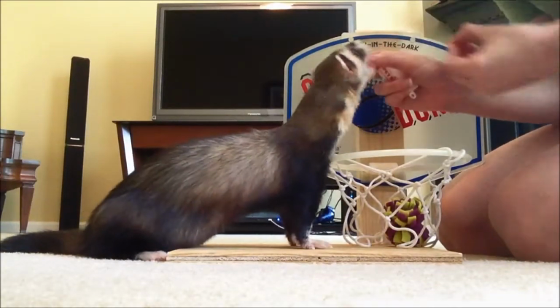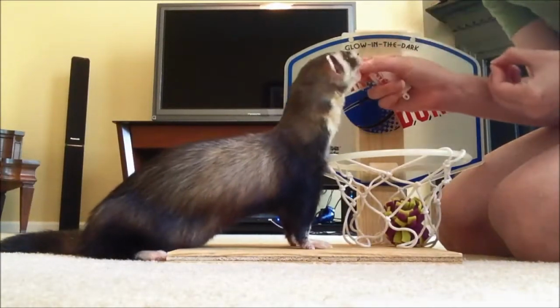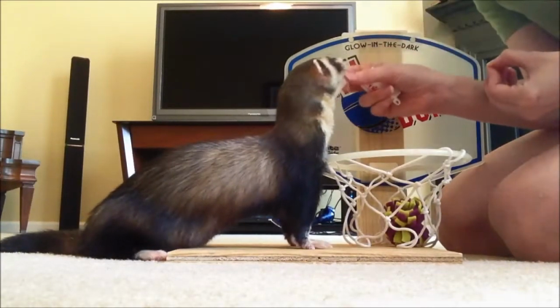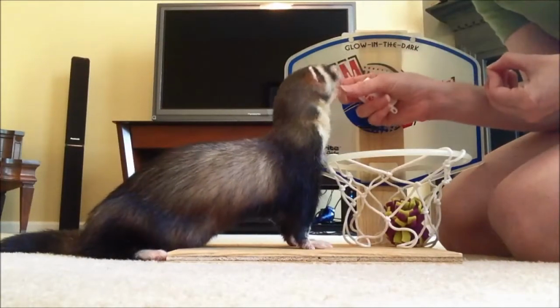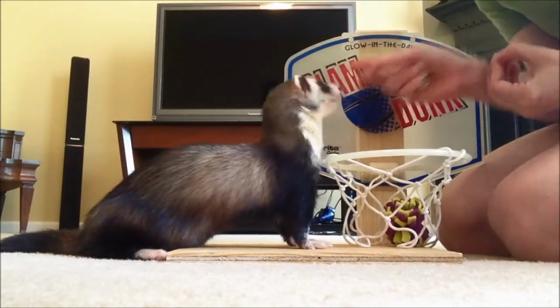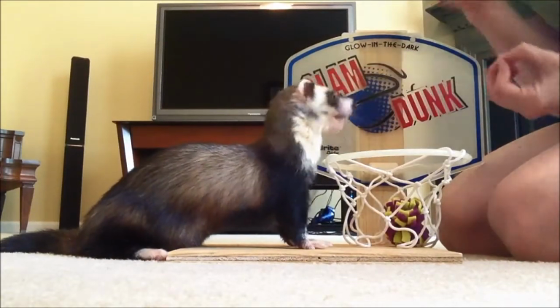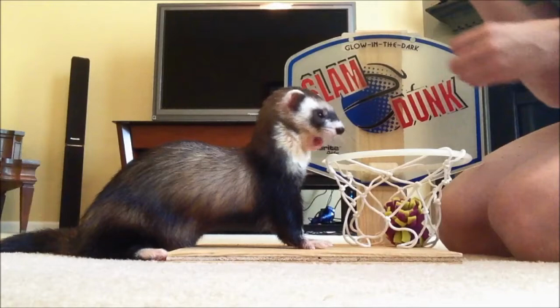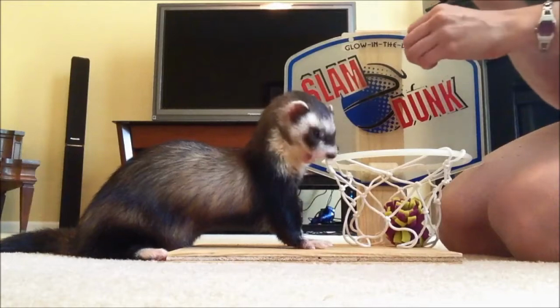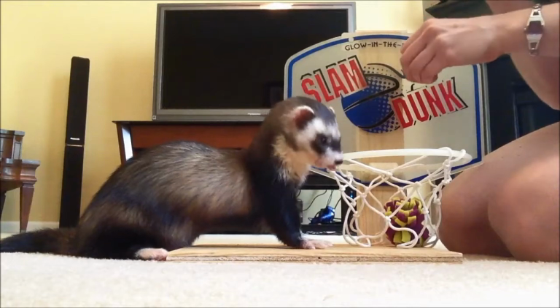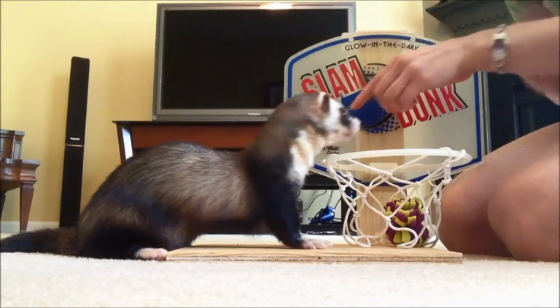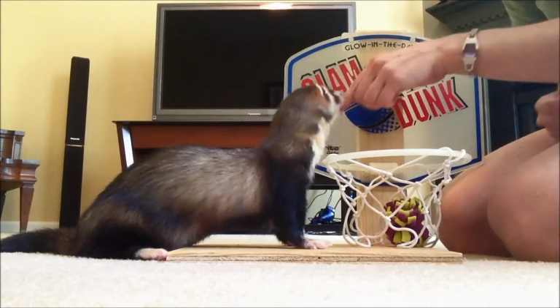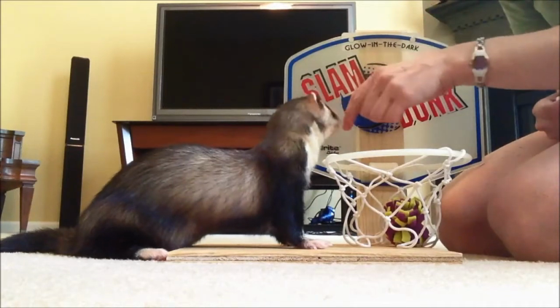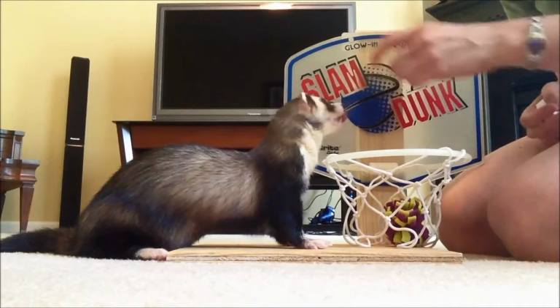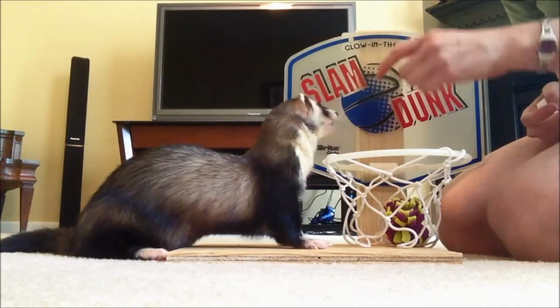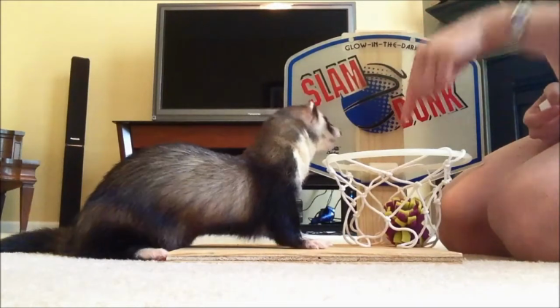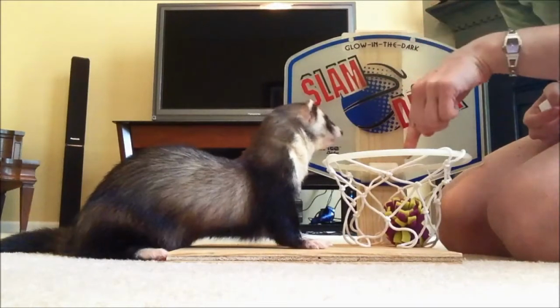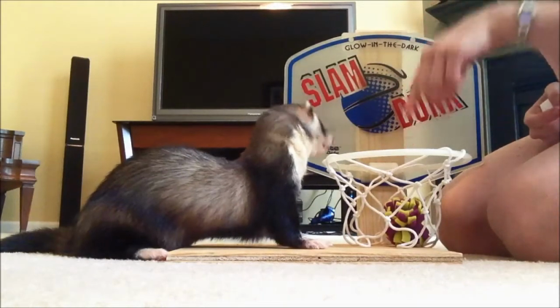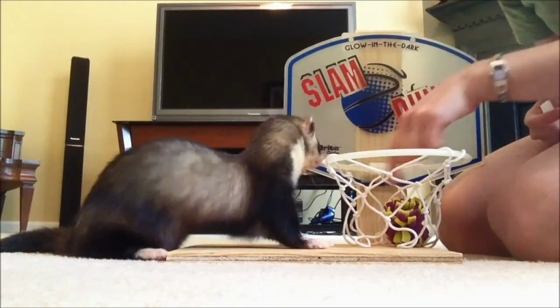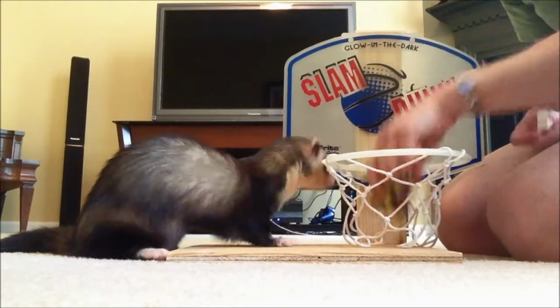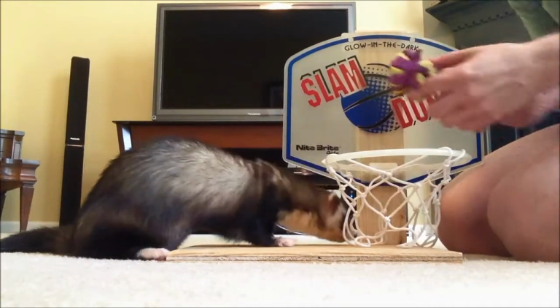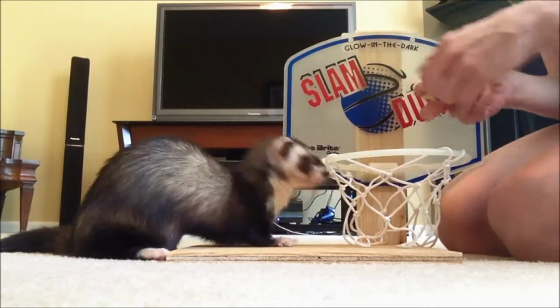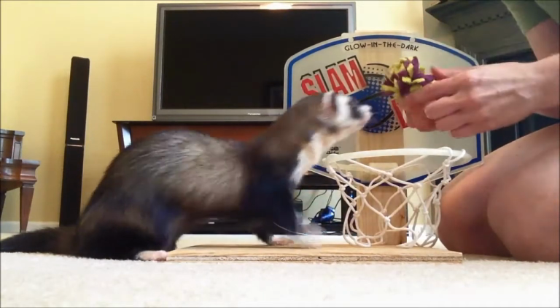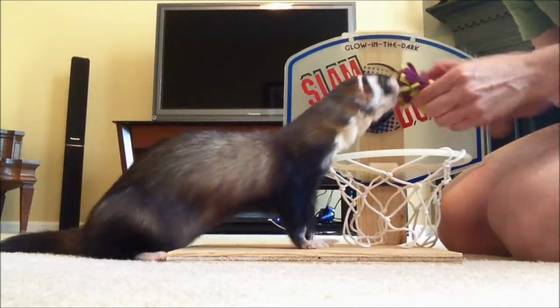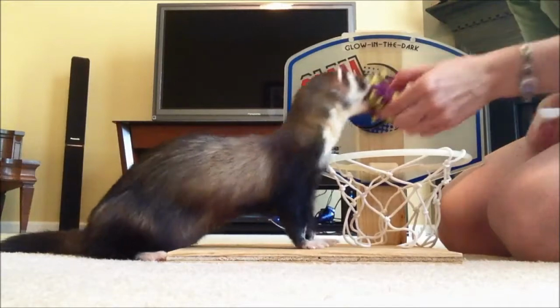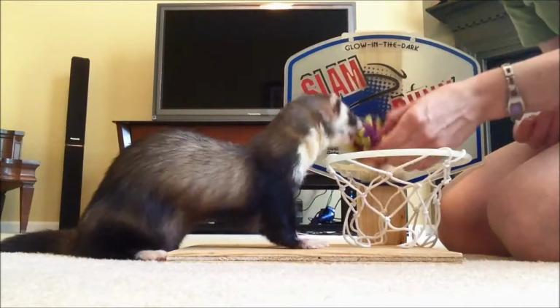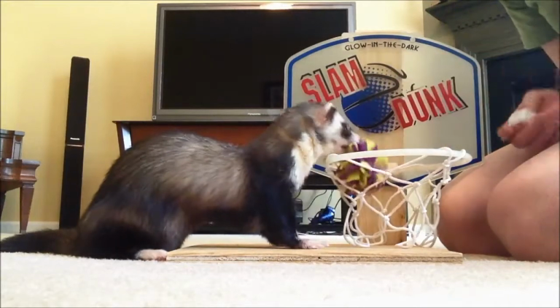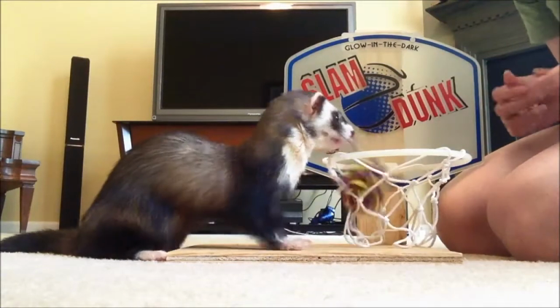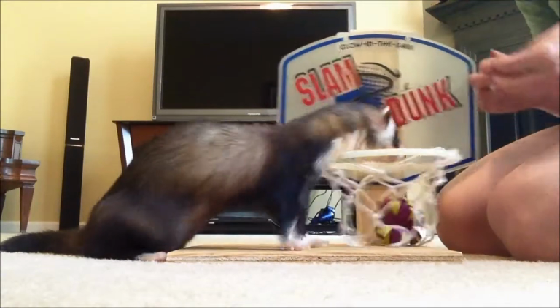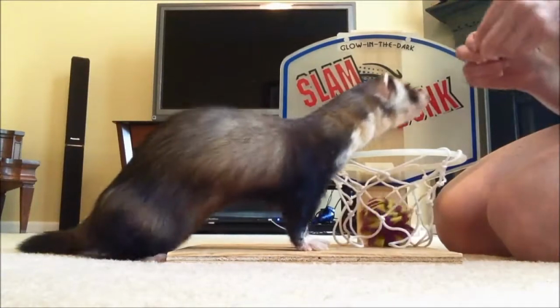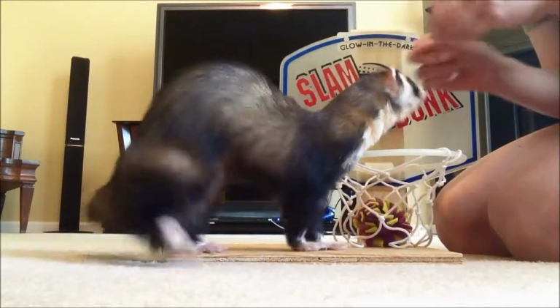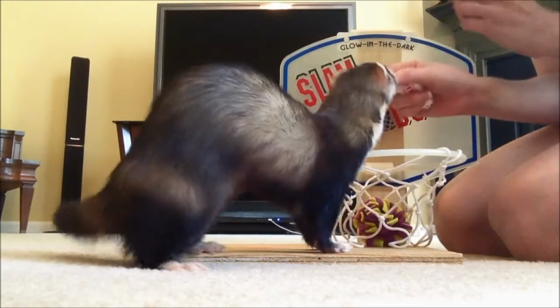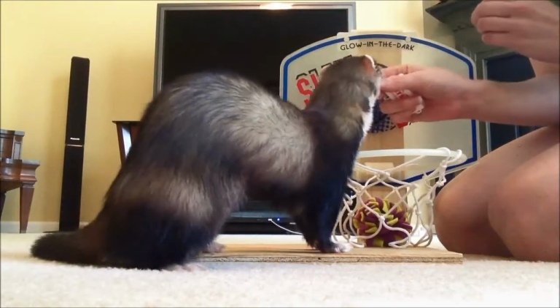So that's how I'm starting to teach this trick. I hope to get him to touch the board, pick up the toy, and then put it in here. But I'm just working it in pieces. Good job.